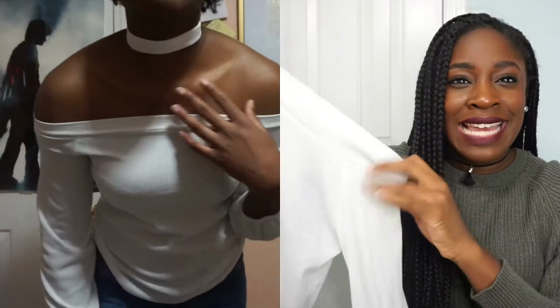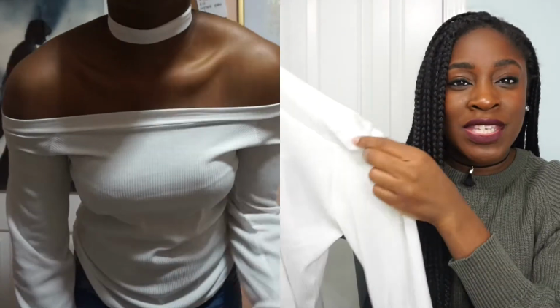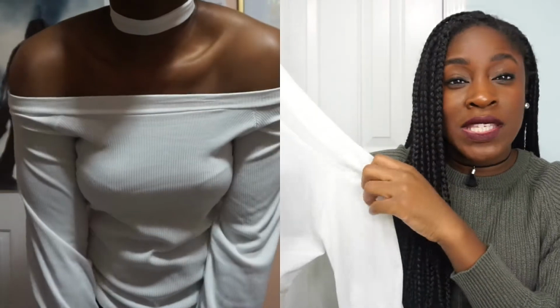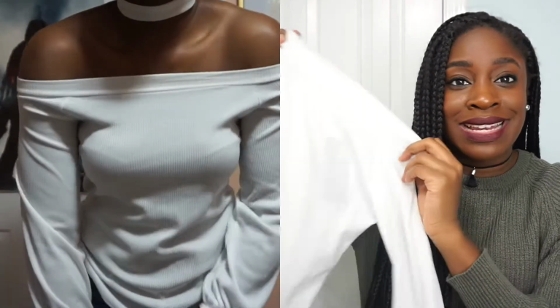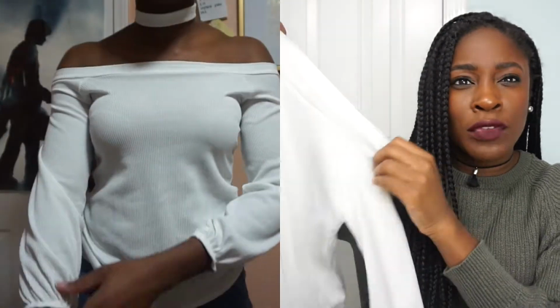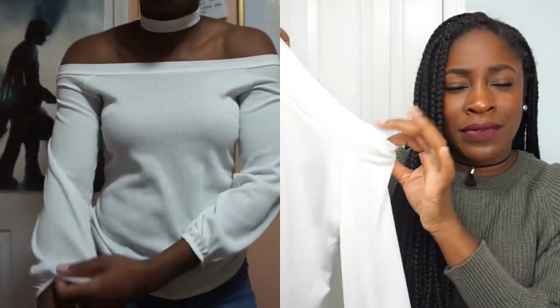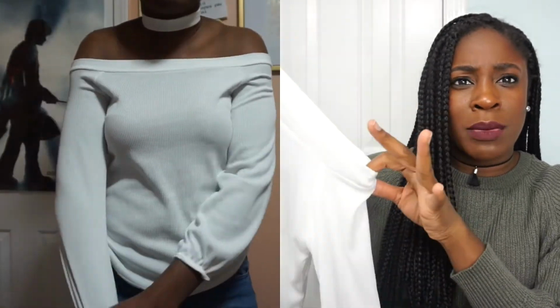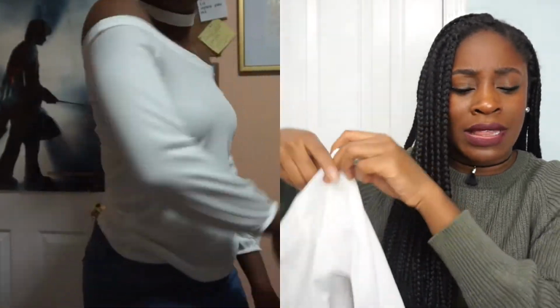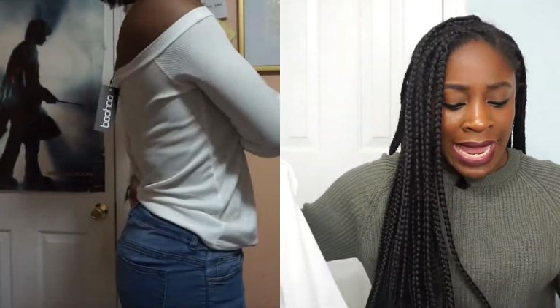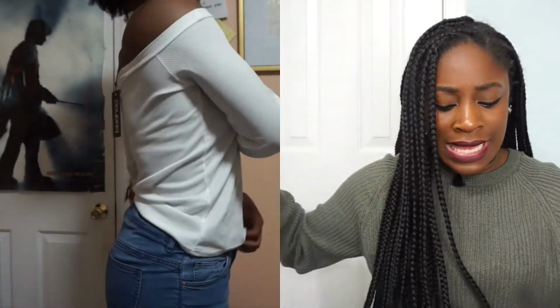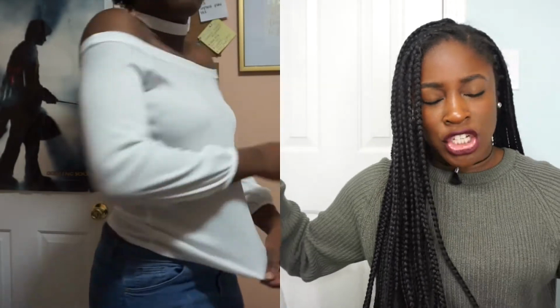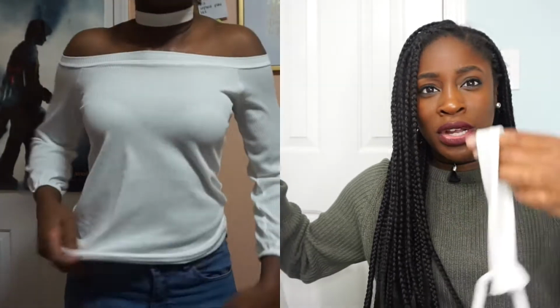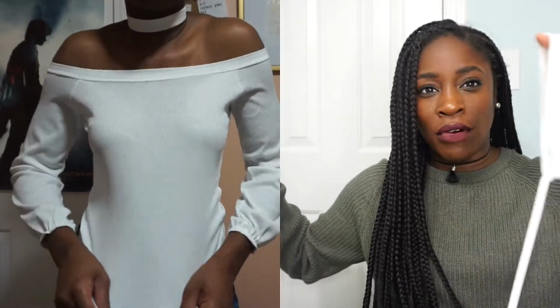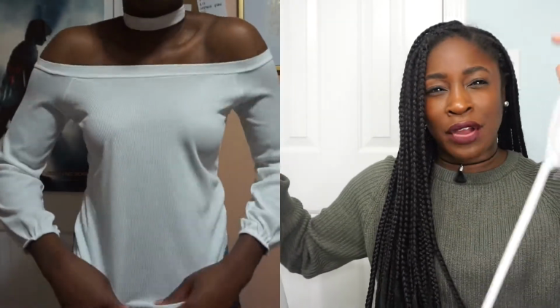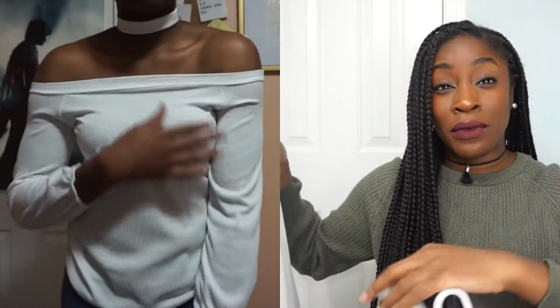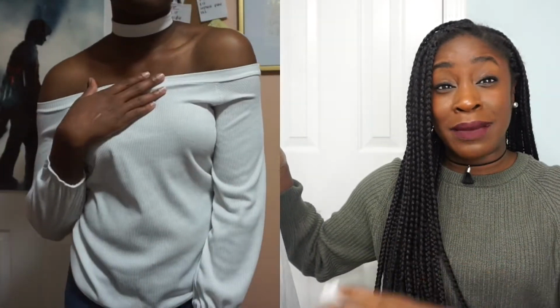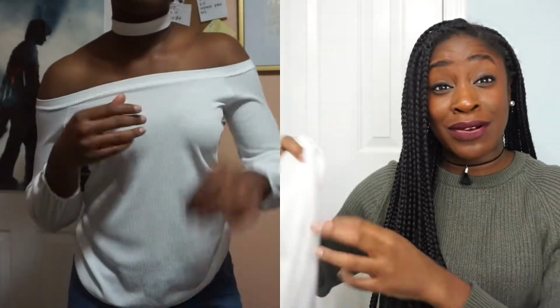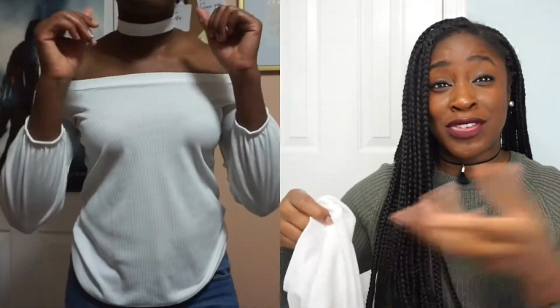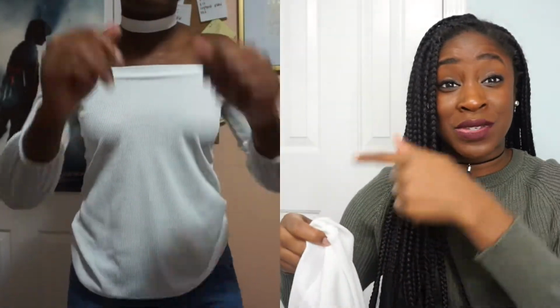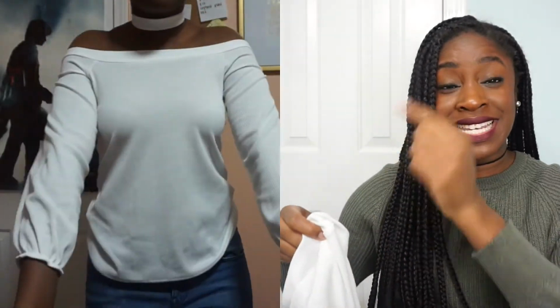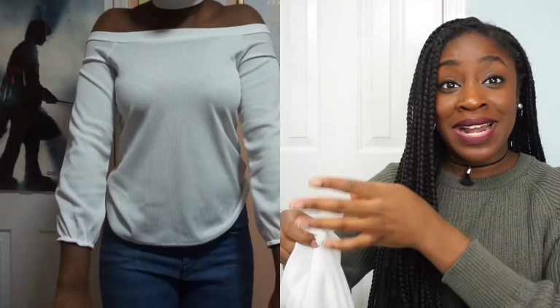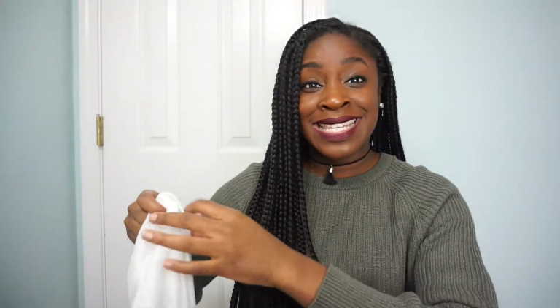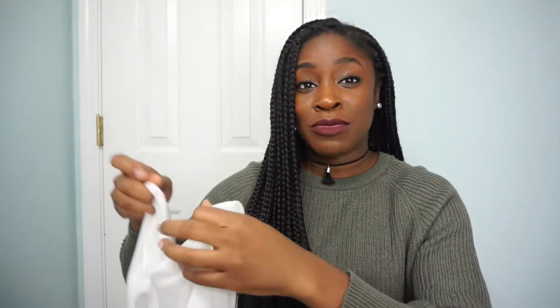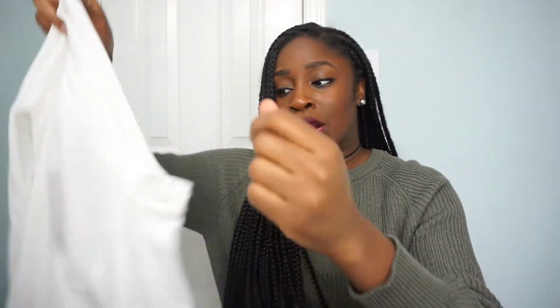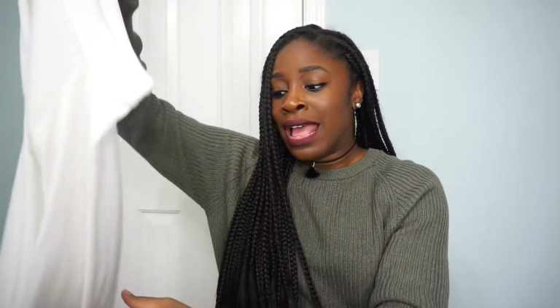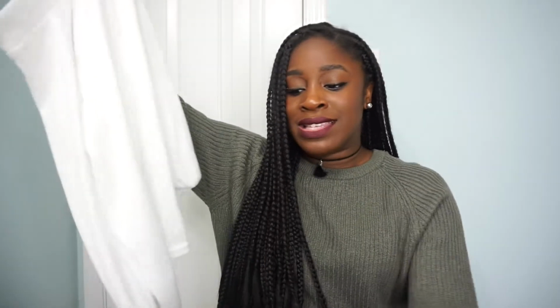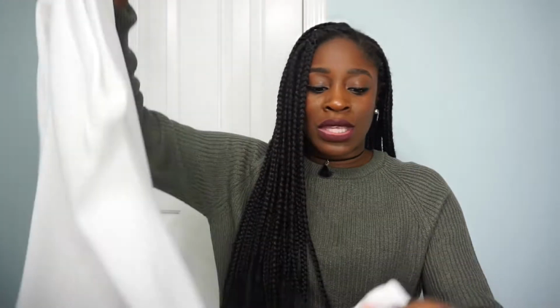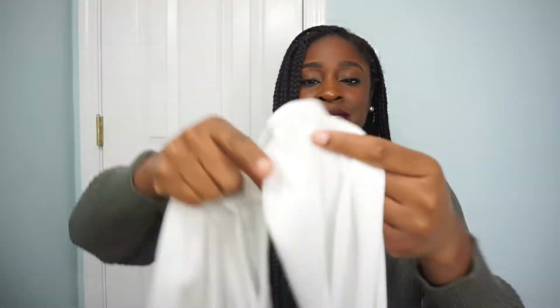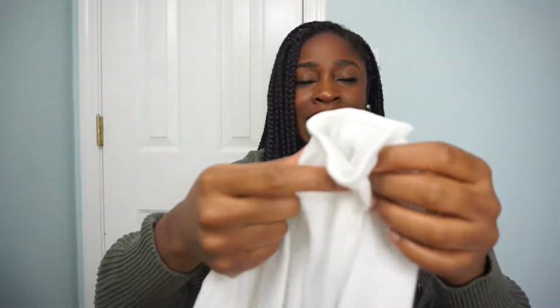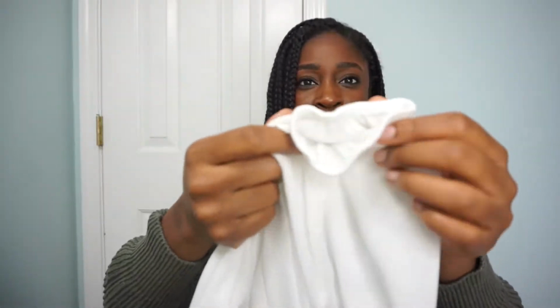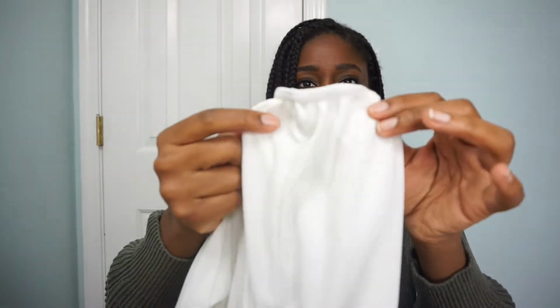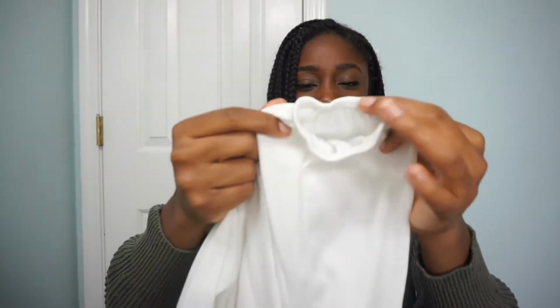Next, I picked up this white sweater that is off-the-shoulder, and it does have a choker that I have on the hanger, but I don't feel like unbuttoning it right now so you guys will see it as I'm trying it on. Something really cute is that it gathers down at the sleeves.